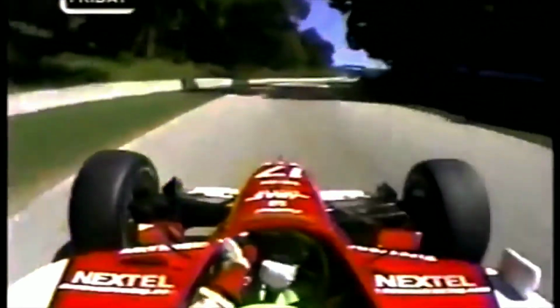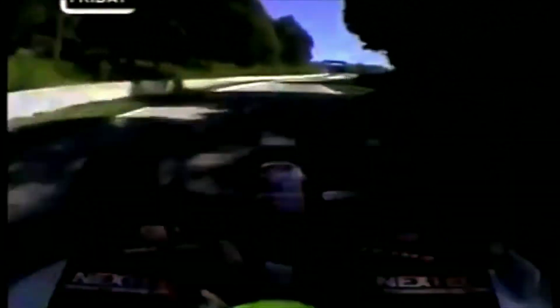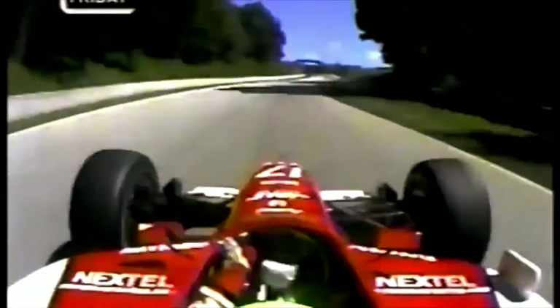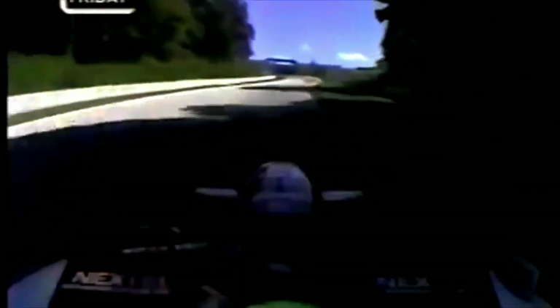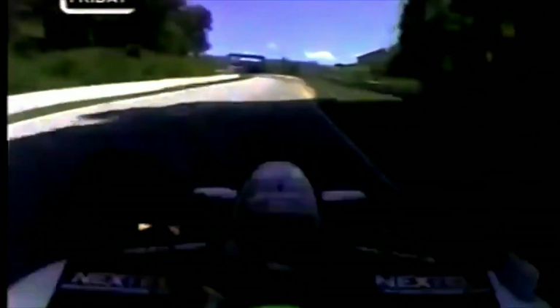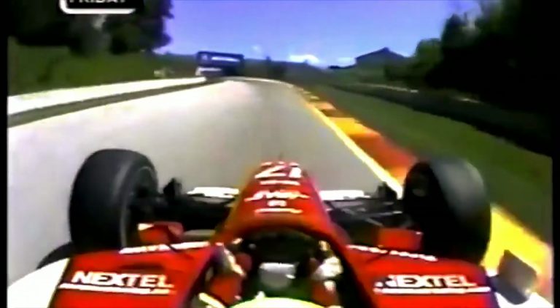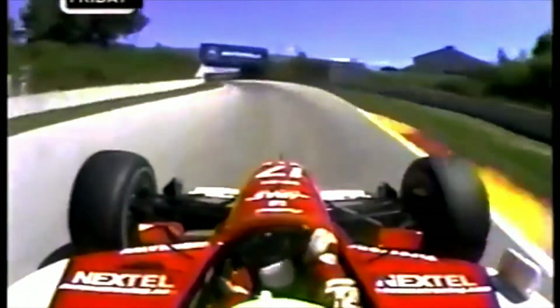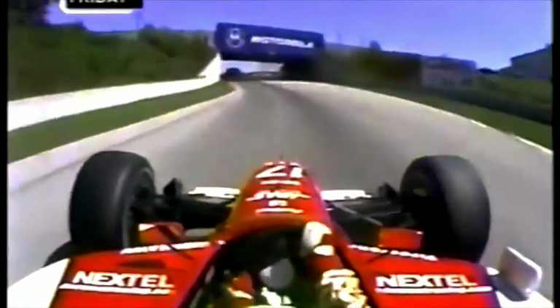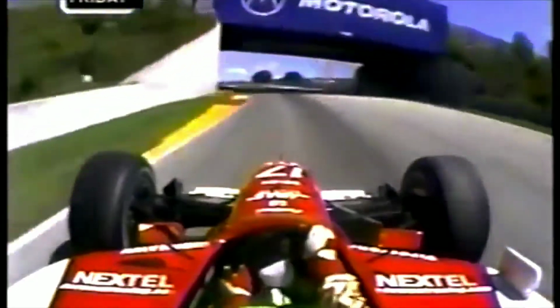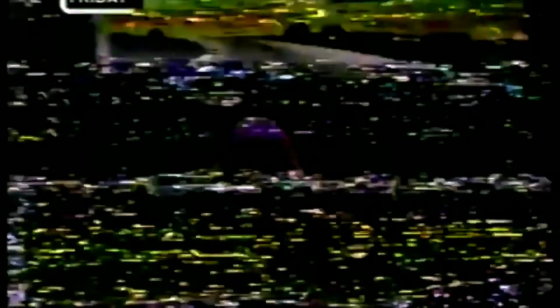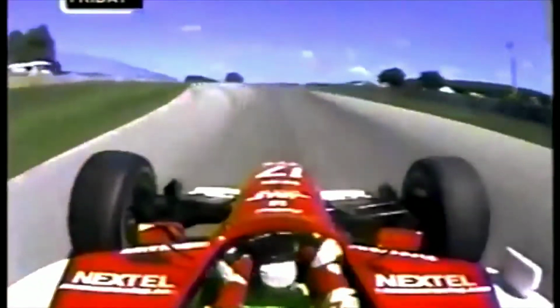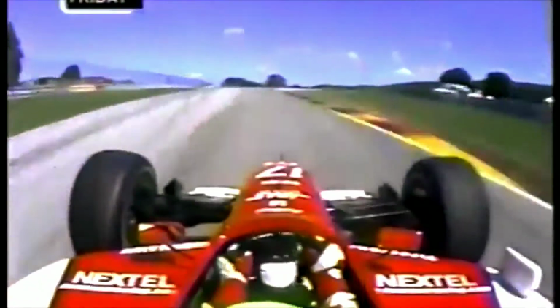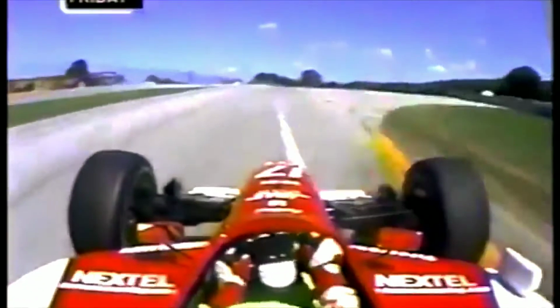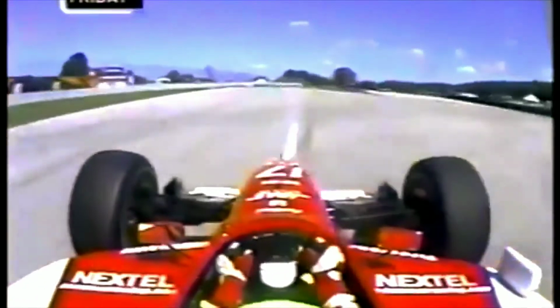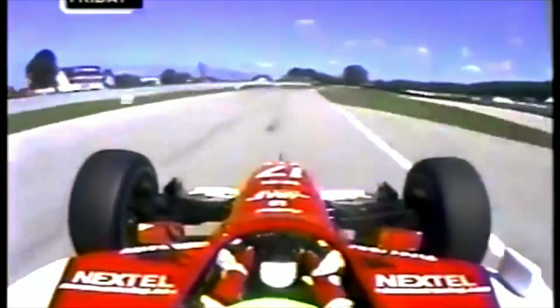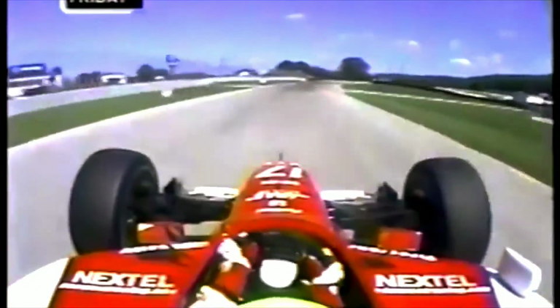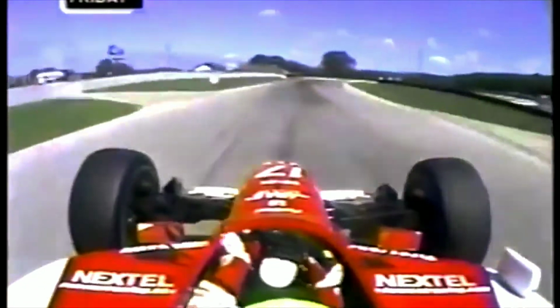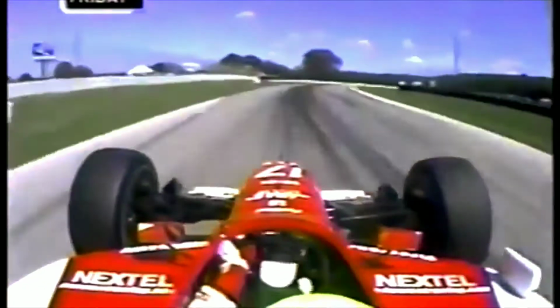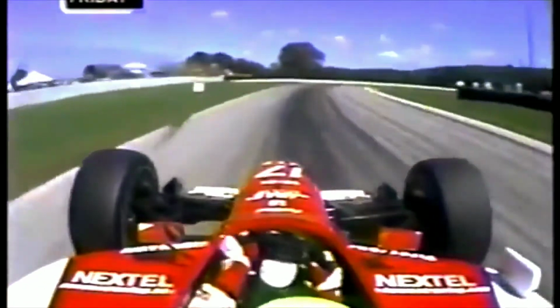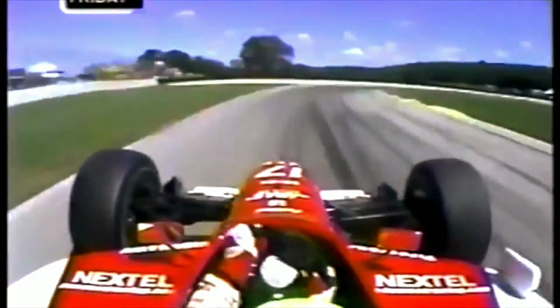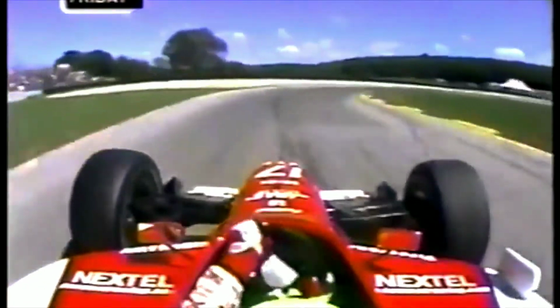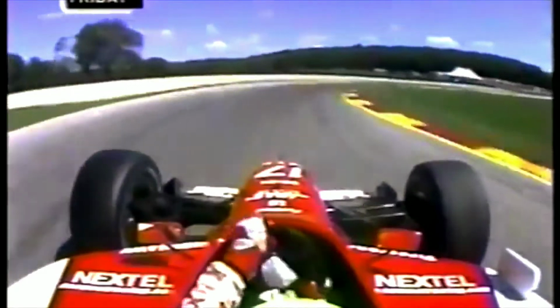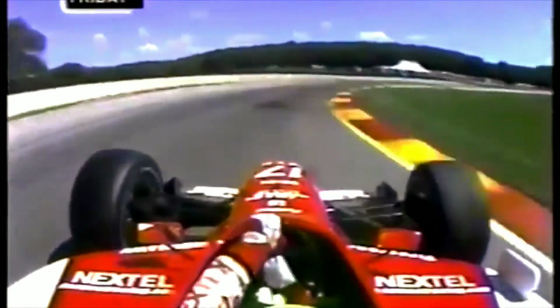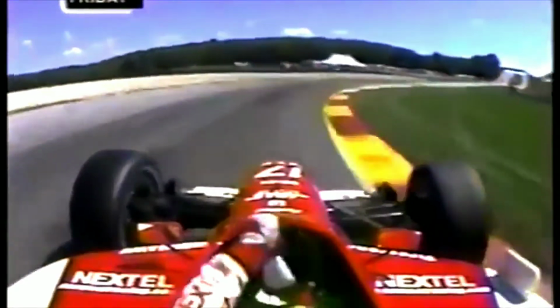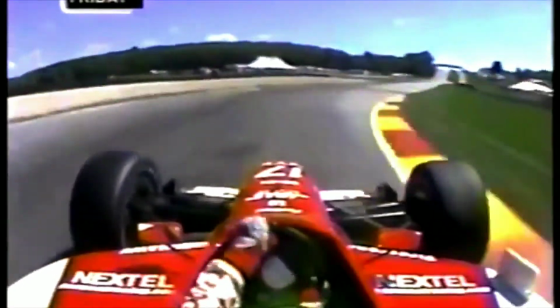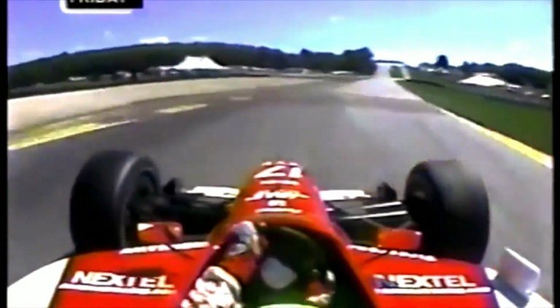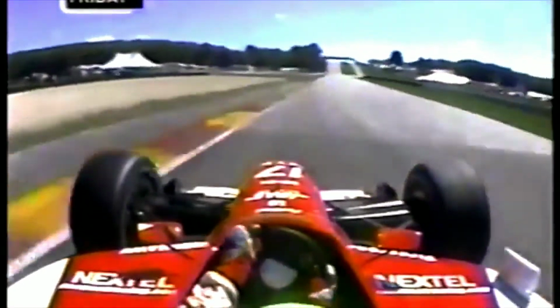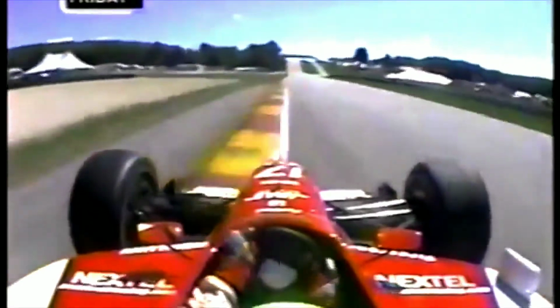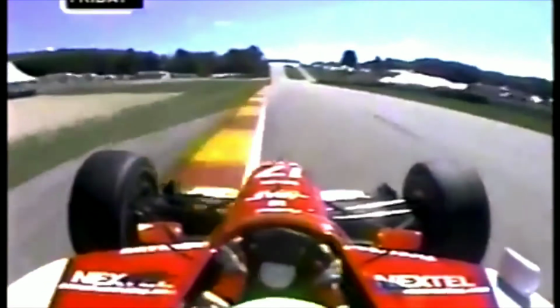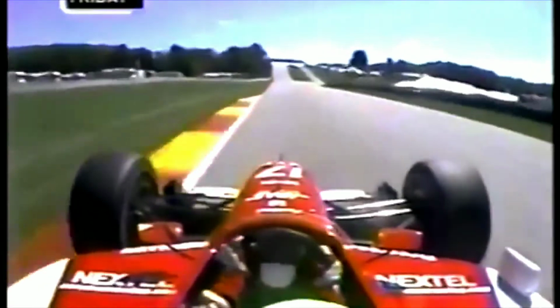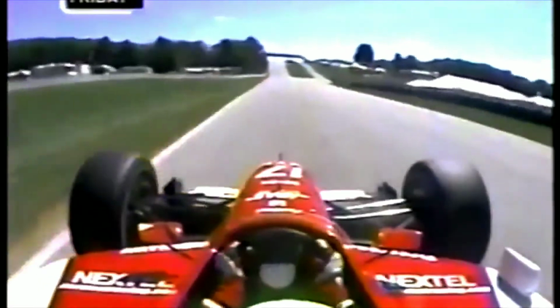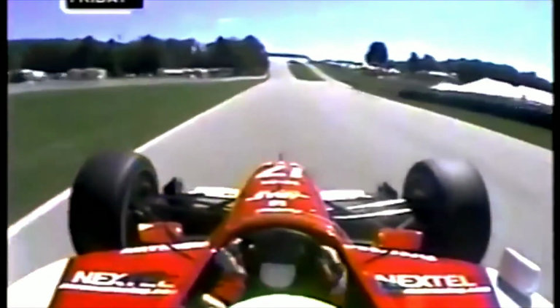Up onto the curbs, quick upshift to 4th, up under the tunnel now, coming through here at 145 miles an hour. 160 right on the entry, back on the brakes, 92 miles an hour through the last corner, turn 14.